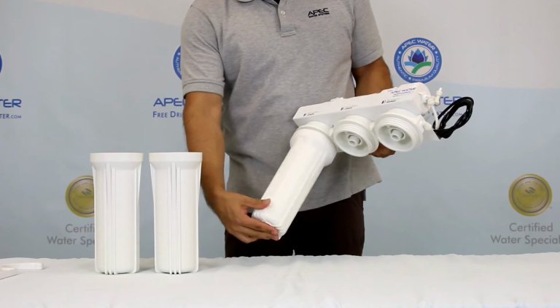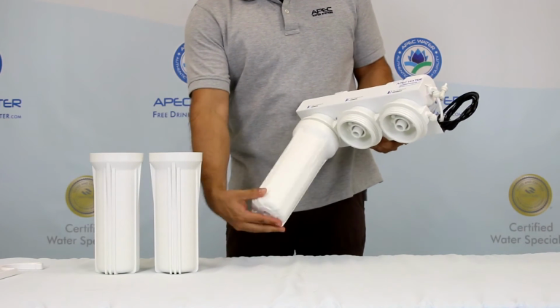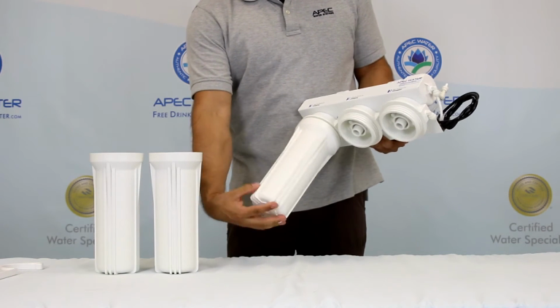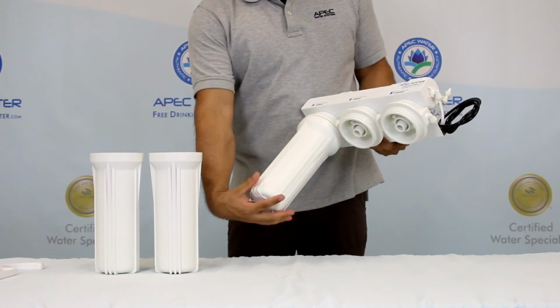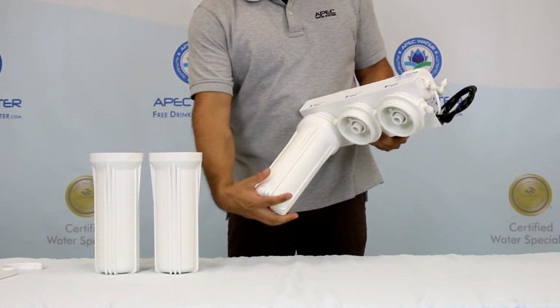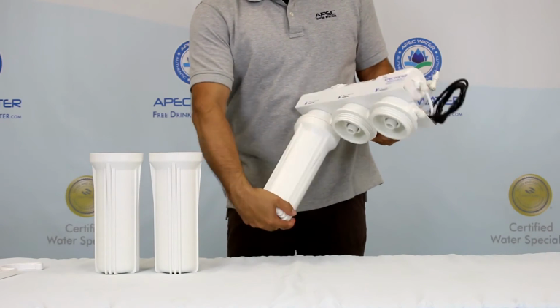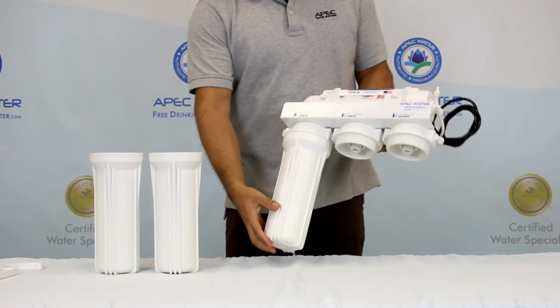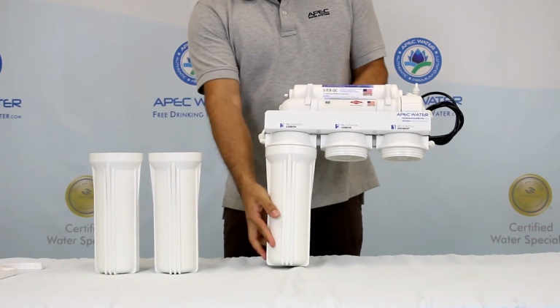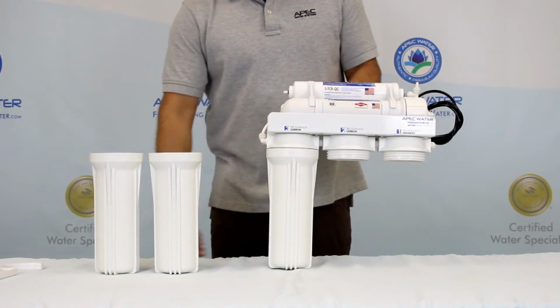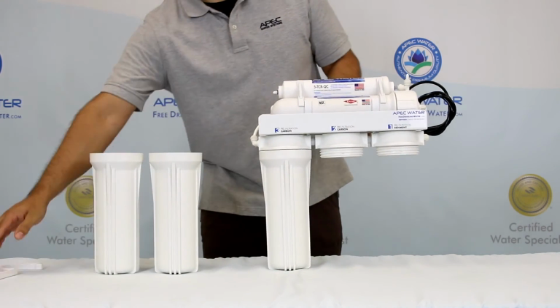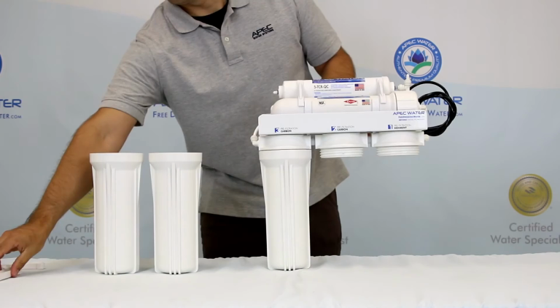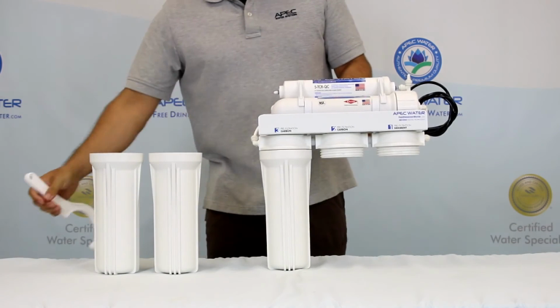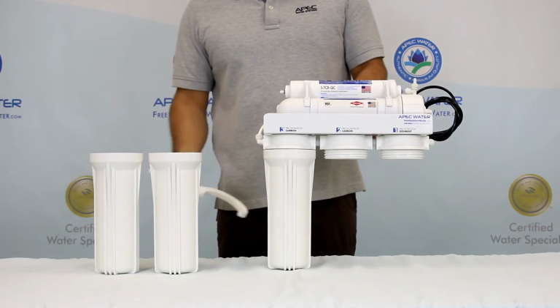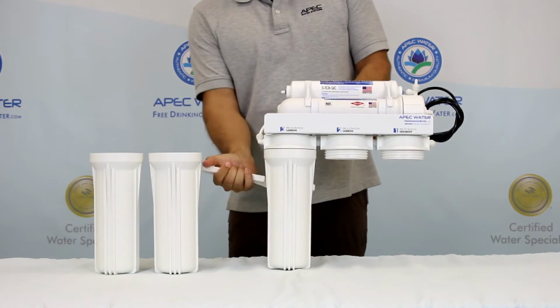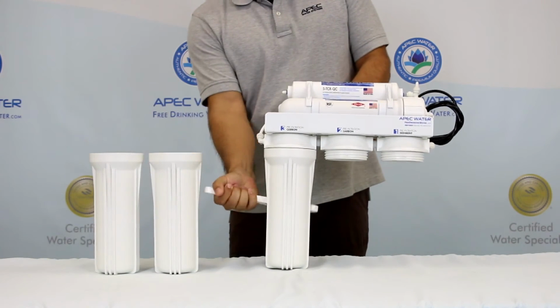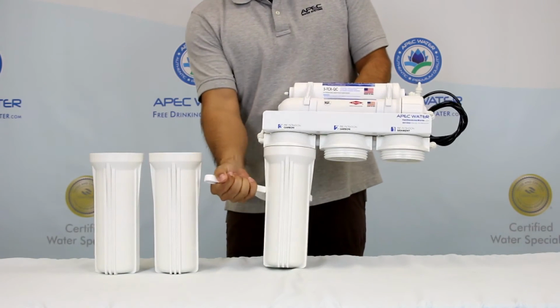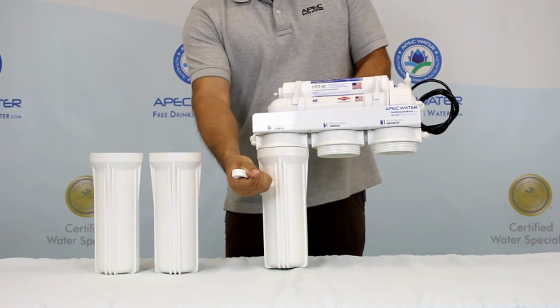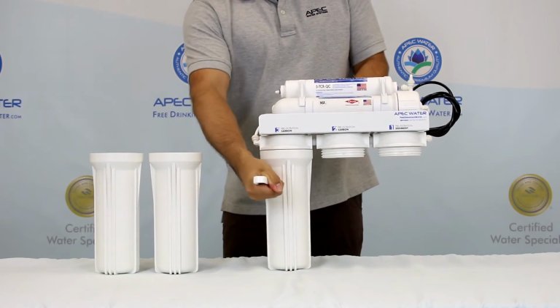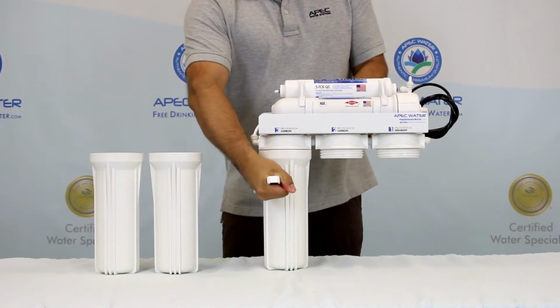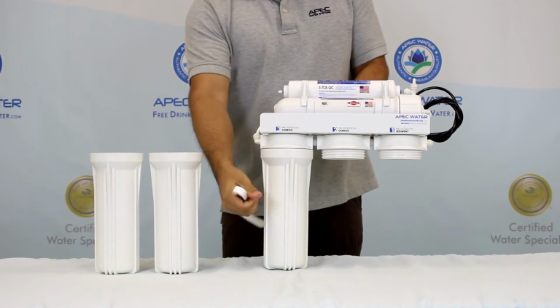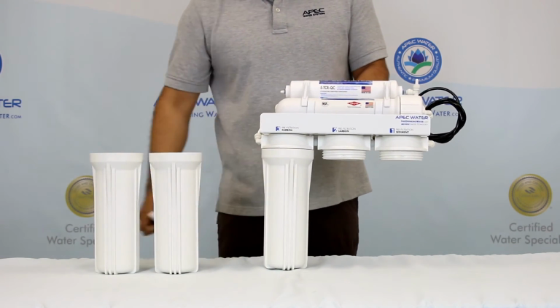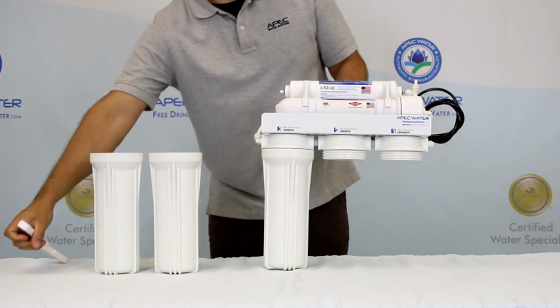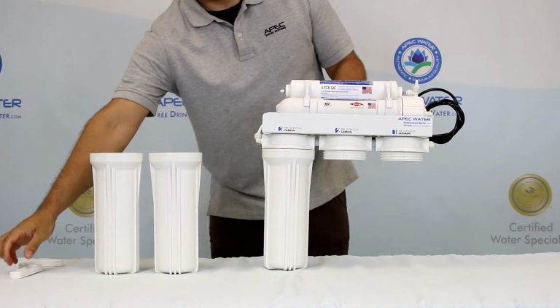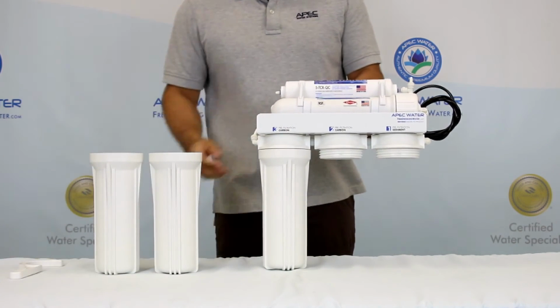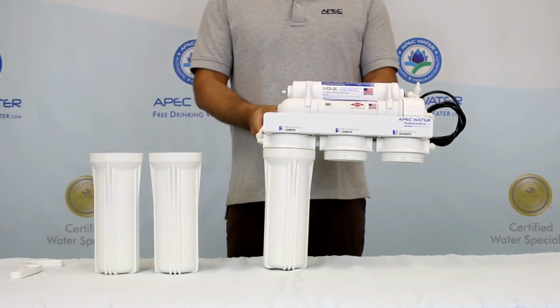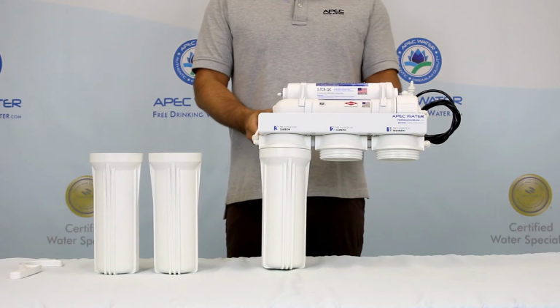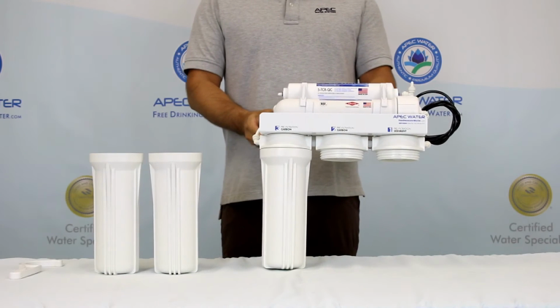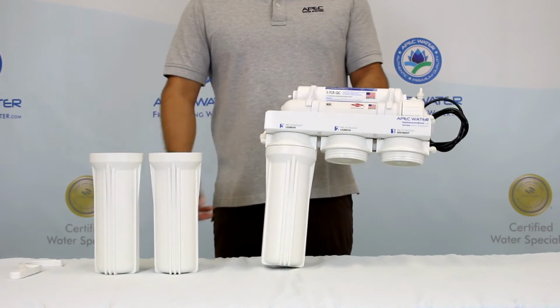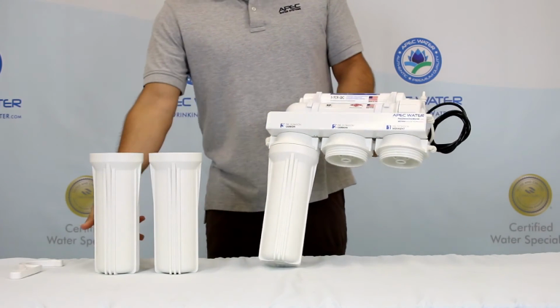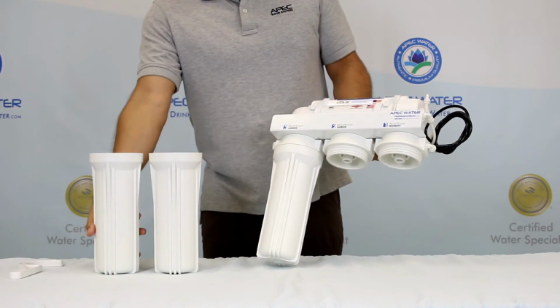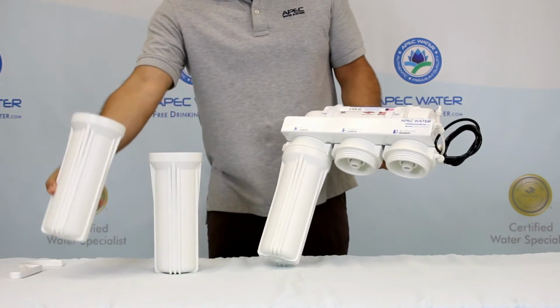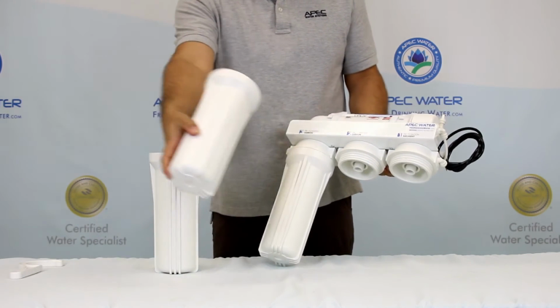The unit can also be laid on its back while installing the filter housings. Please make sure to use the included wrench to tighten the housing appropriately. Do not over tighten as it may be difficult when replacing the filters.